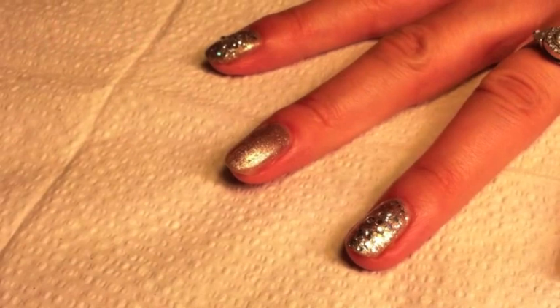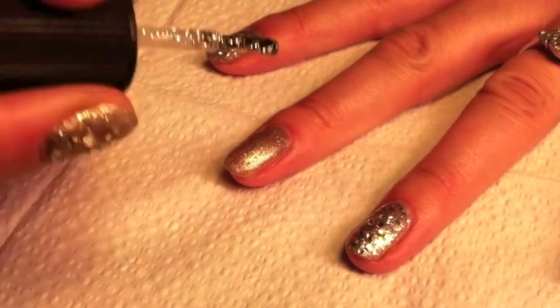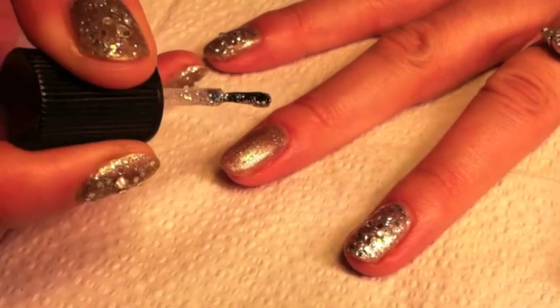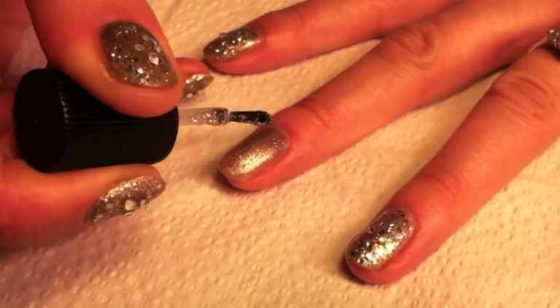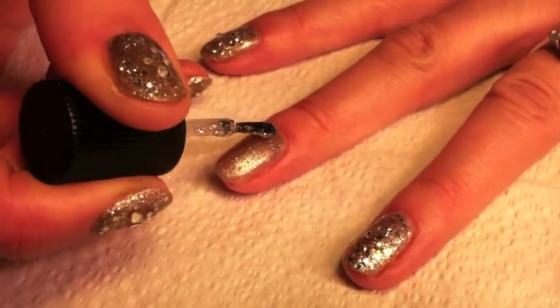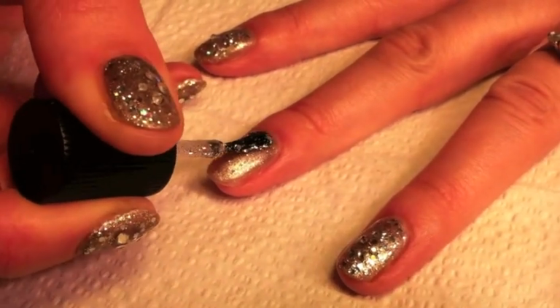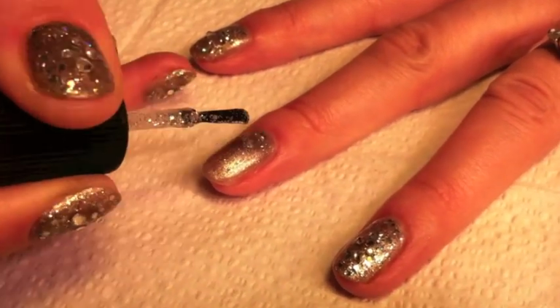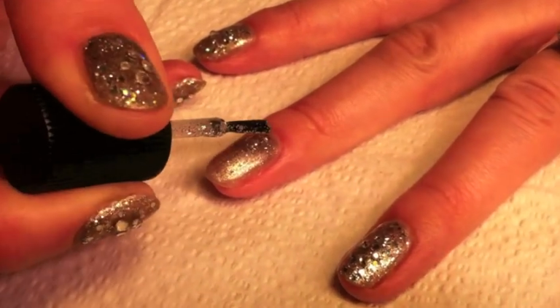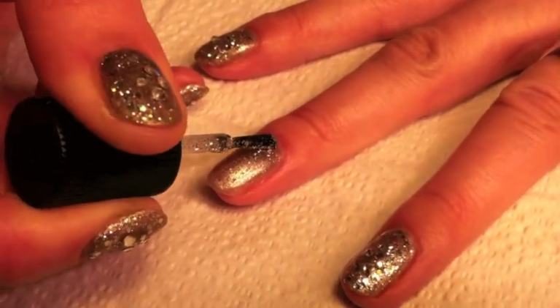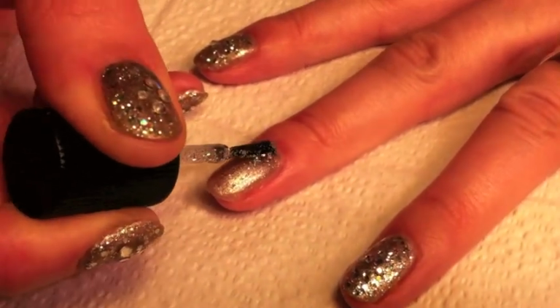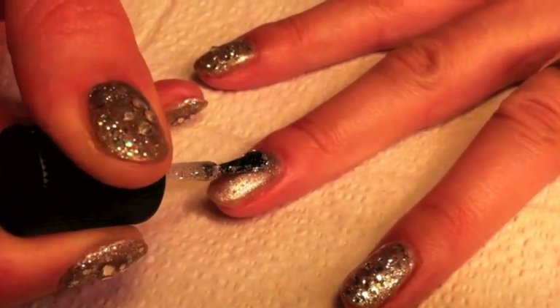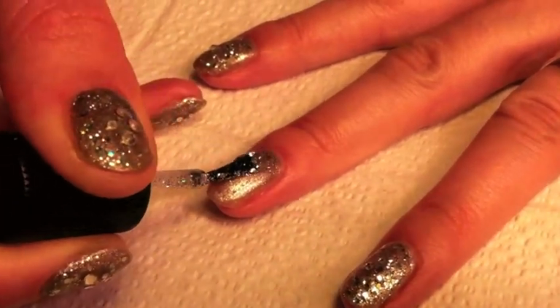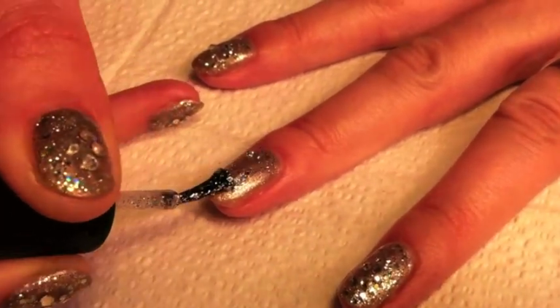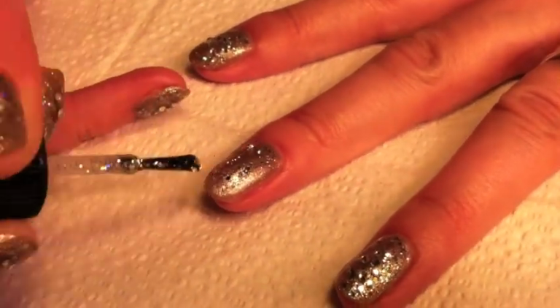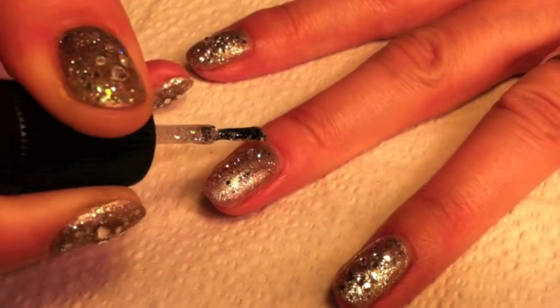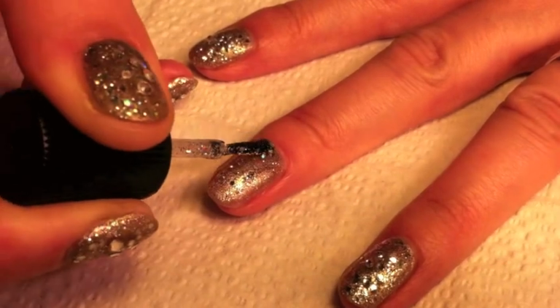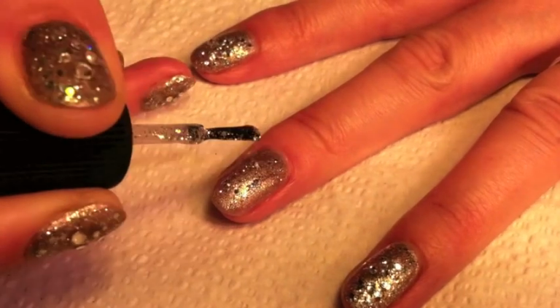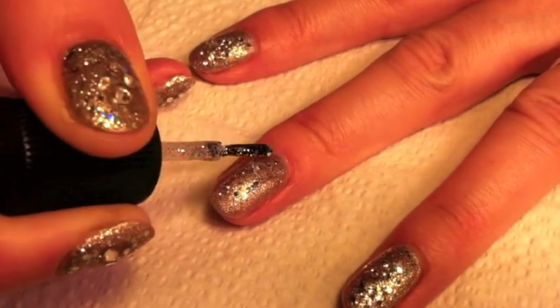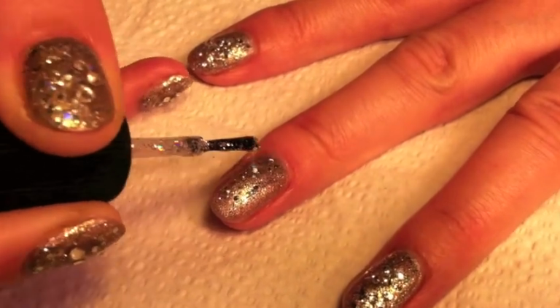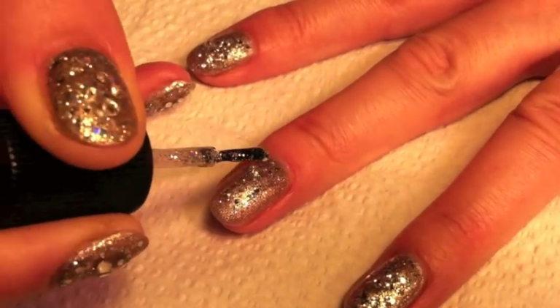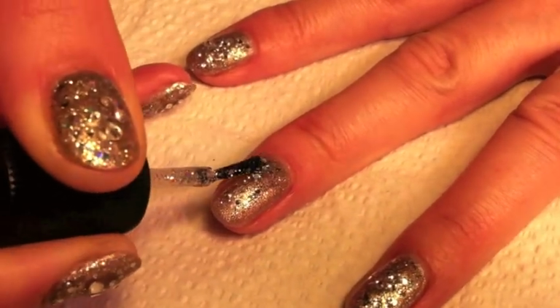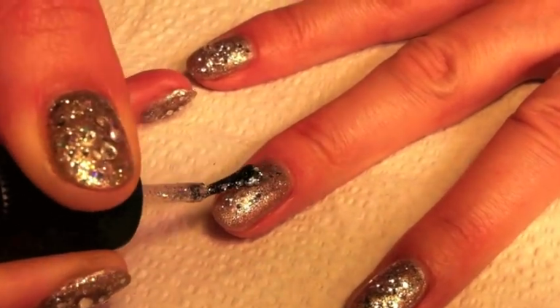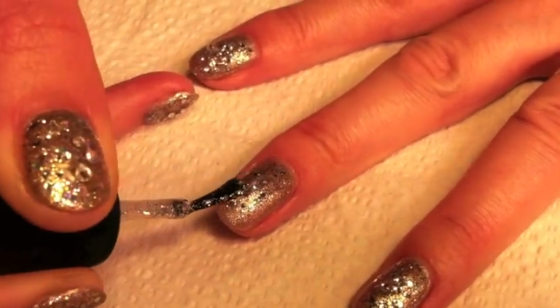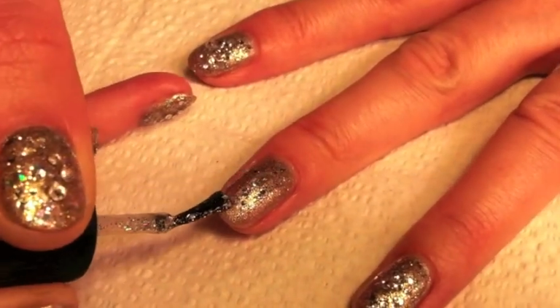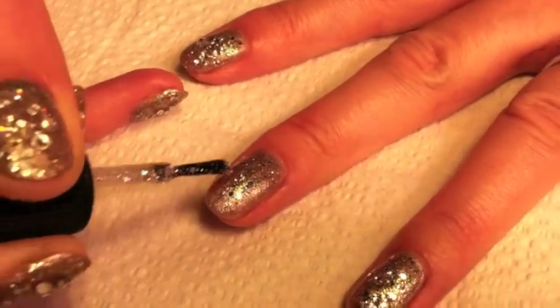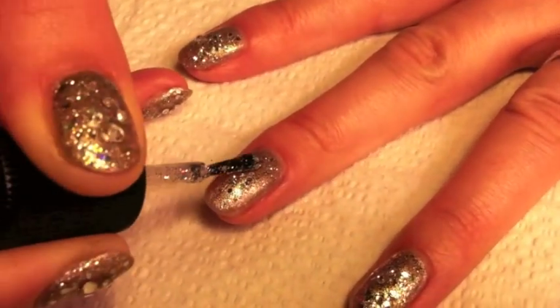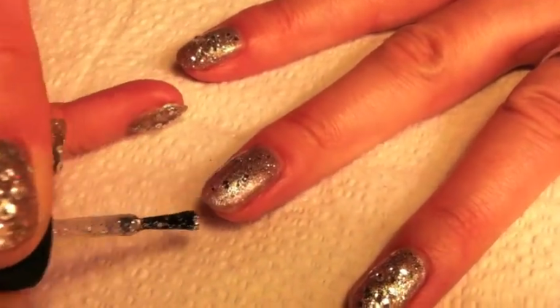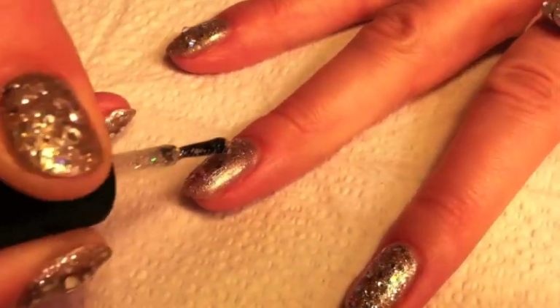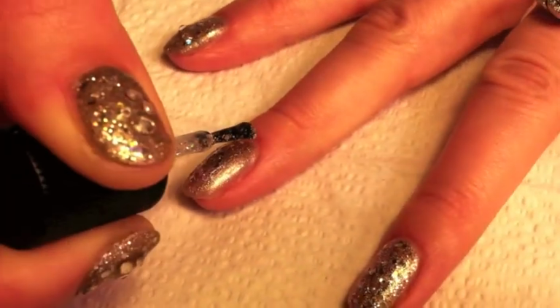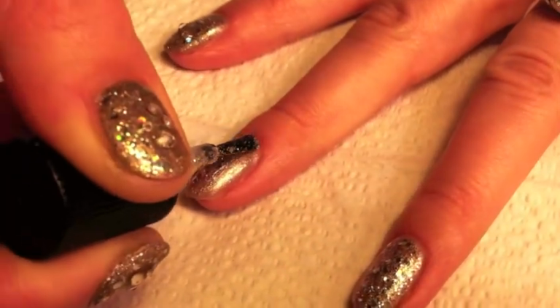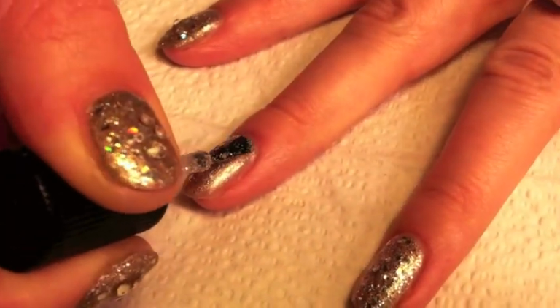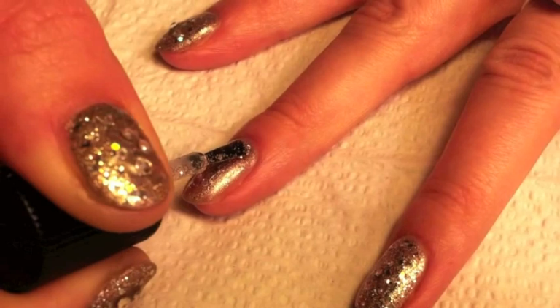Using a chunky silver glitter polish, apply another layer onto the nail.